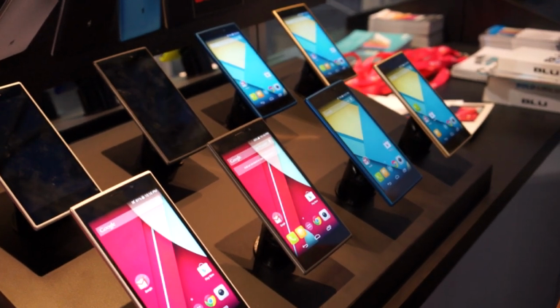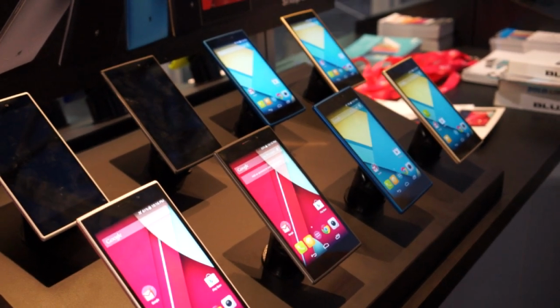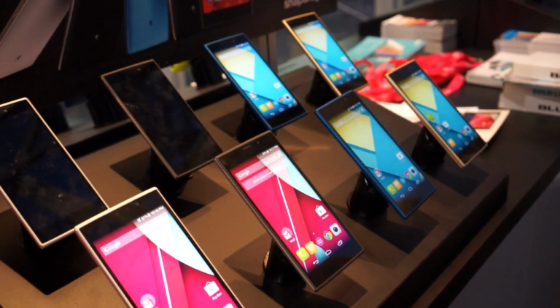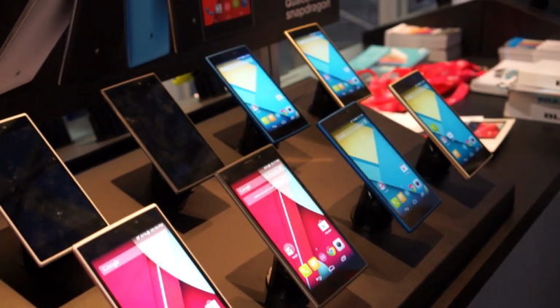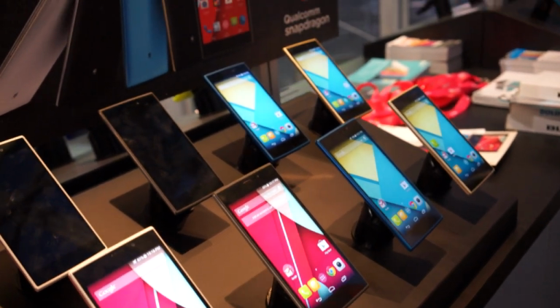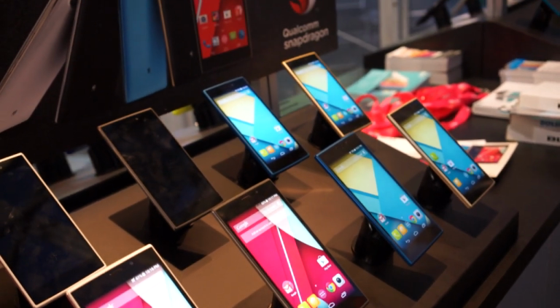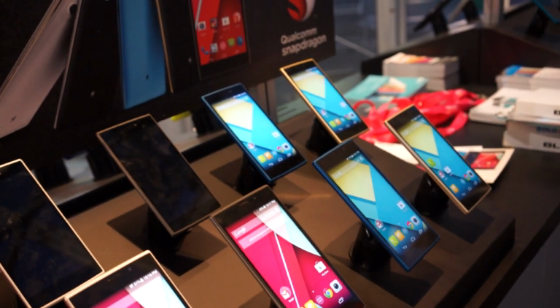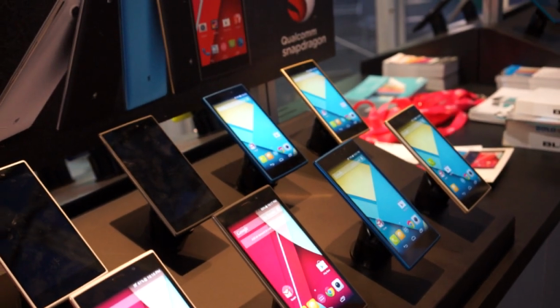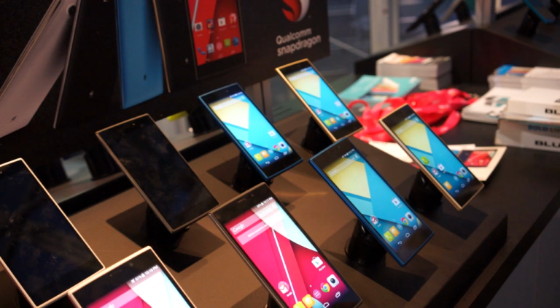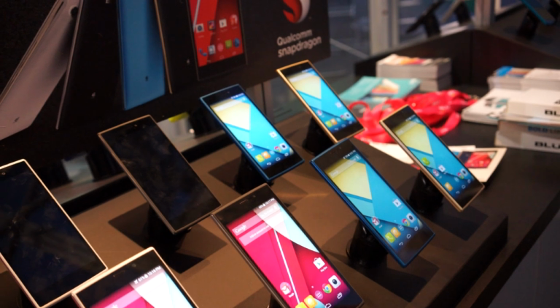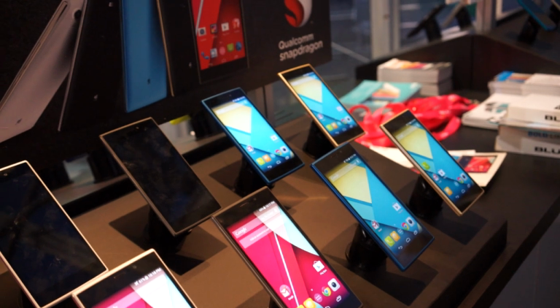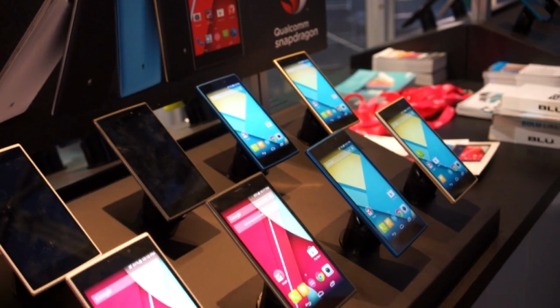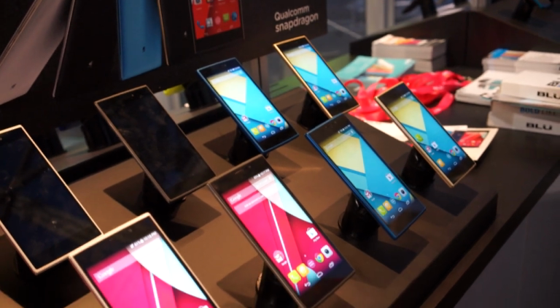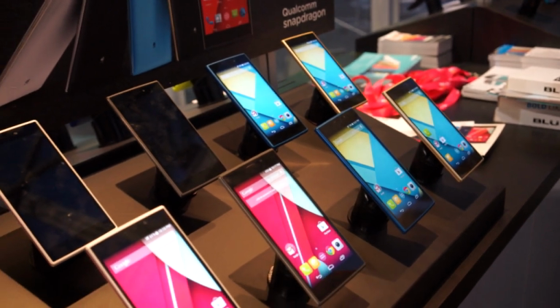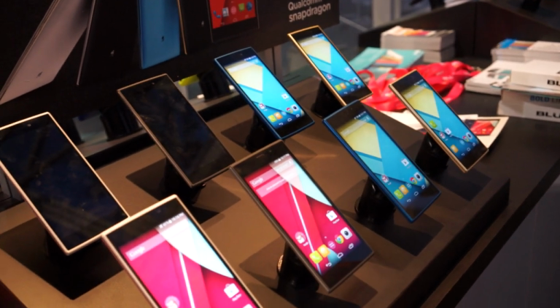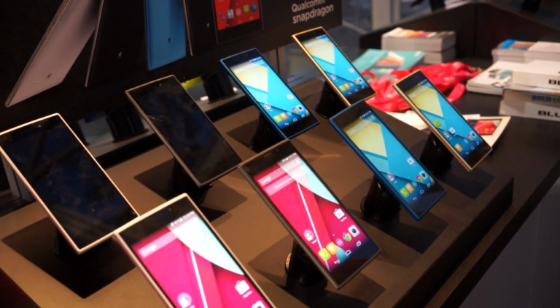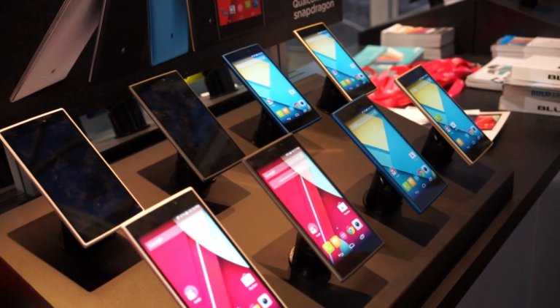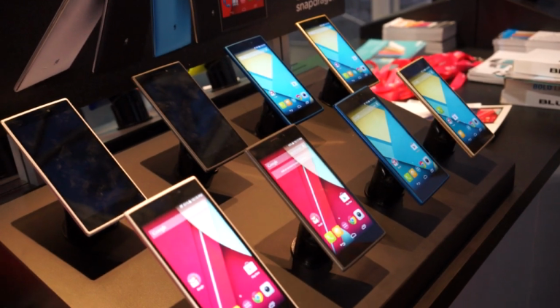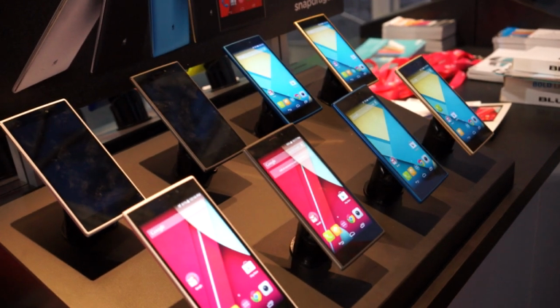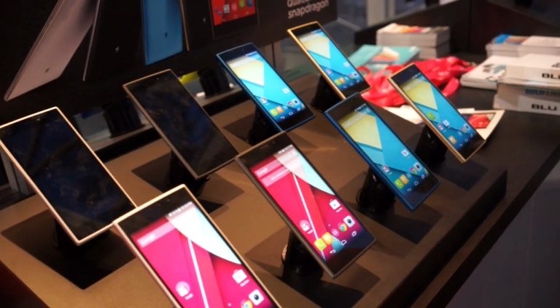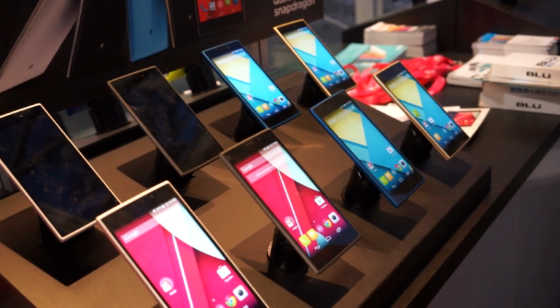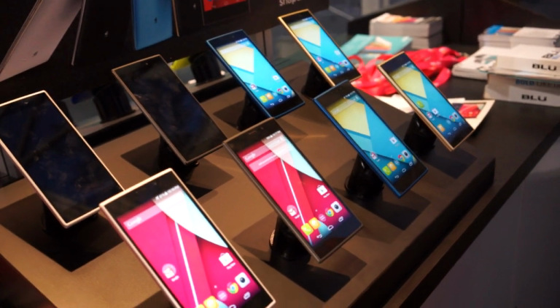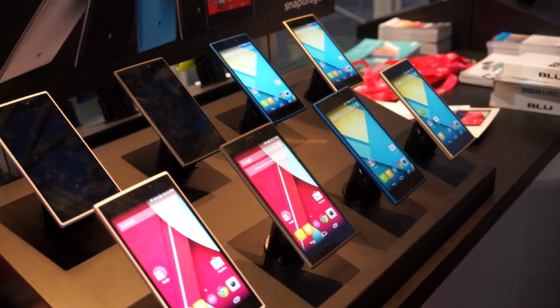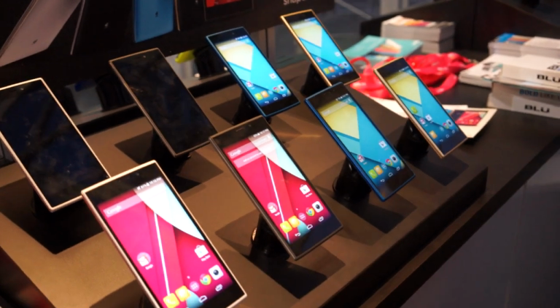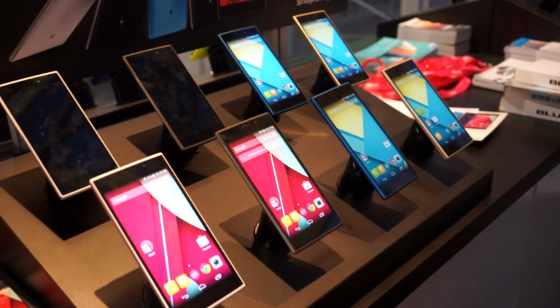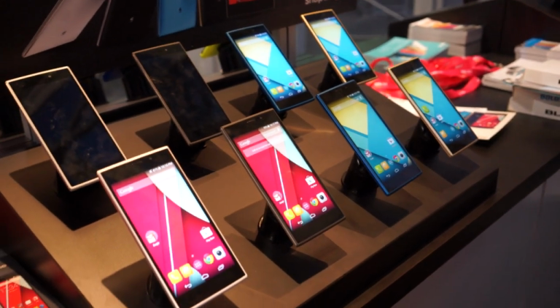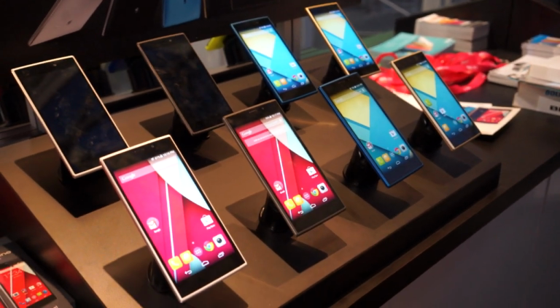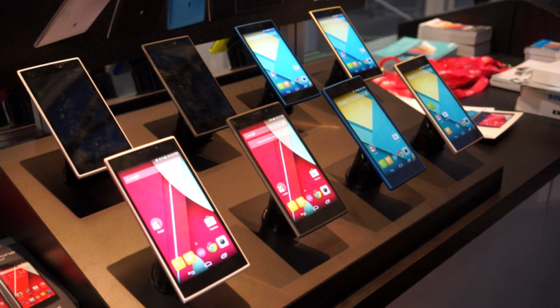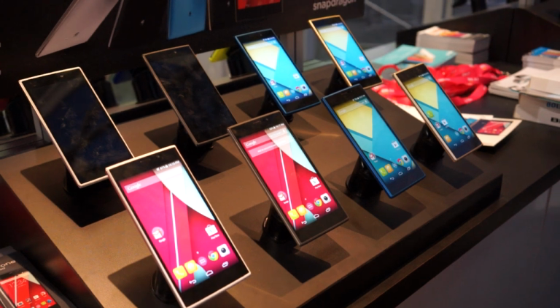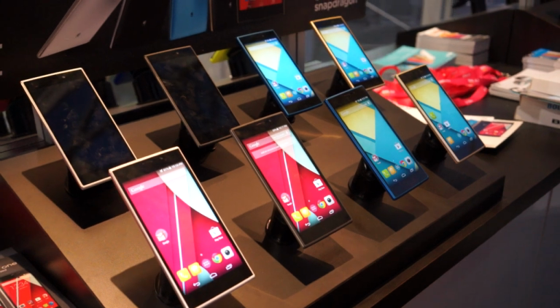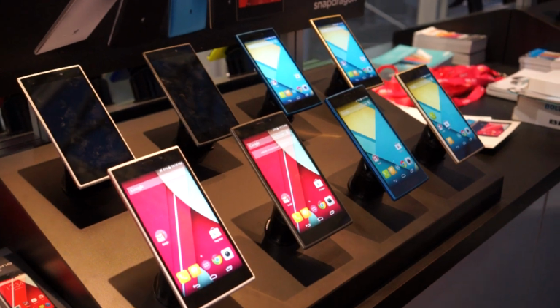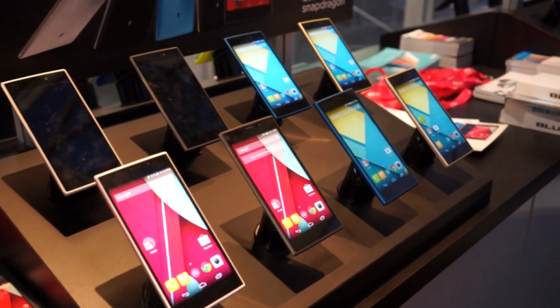That is just a quick look at the Life One and Life One XL. Be on the lookout for these when they launch in the coming weeks. FanDroid.com, I'm Chris Travis. Thank you guys for watching — we'll see you next time.